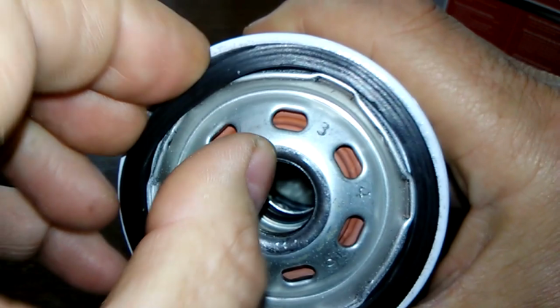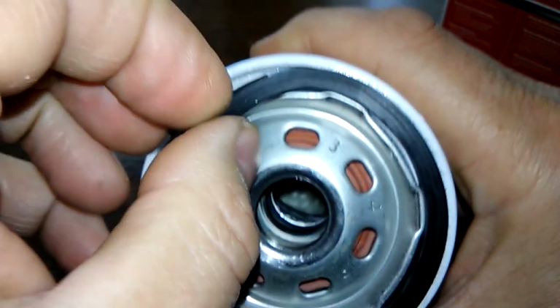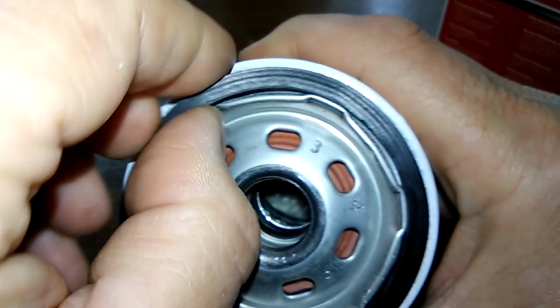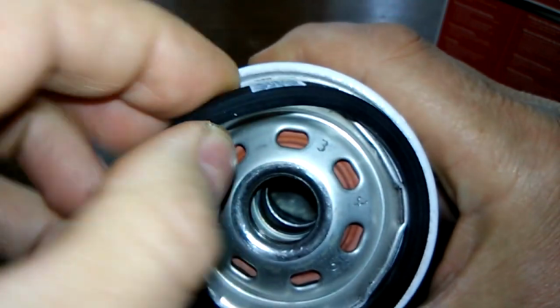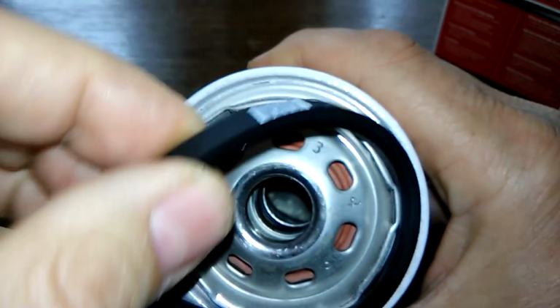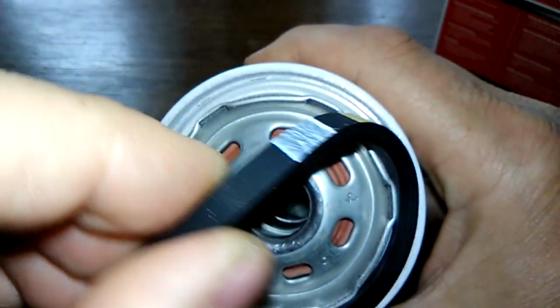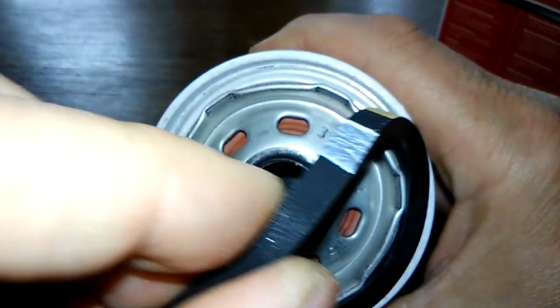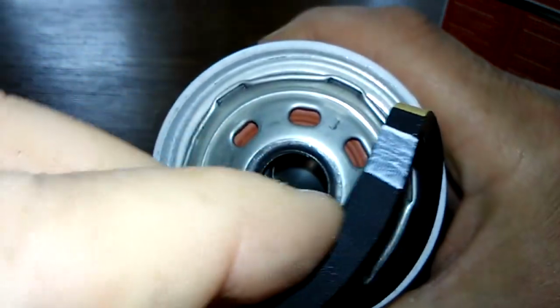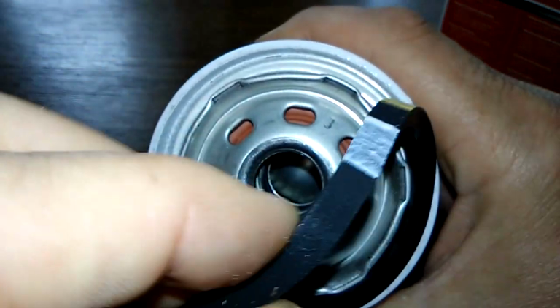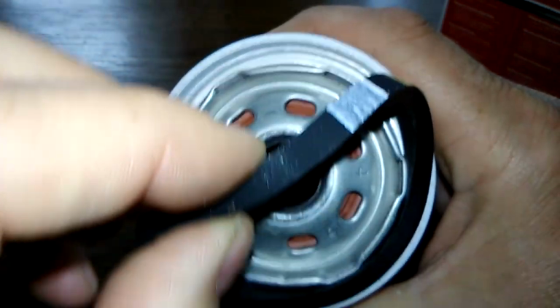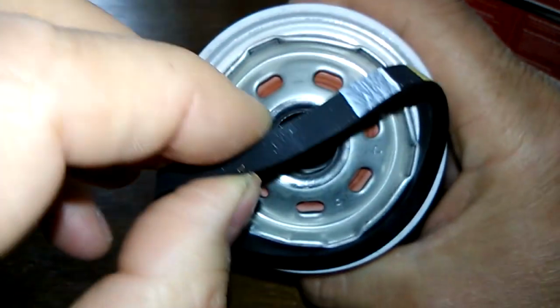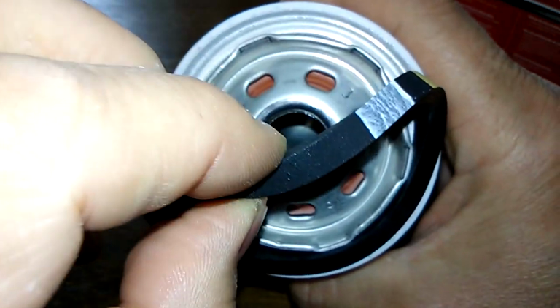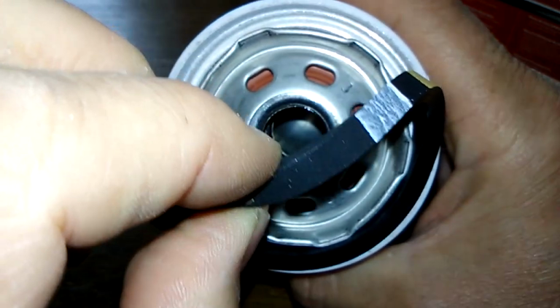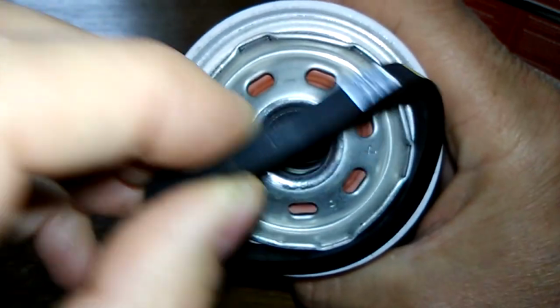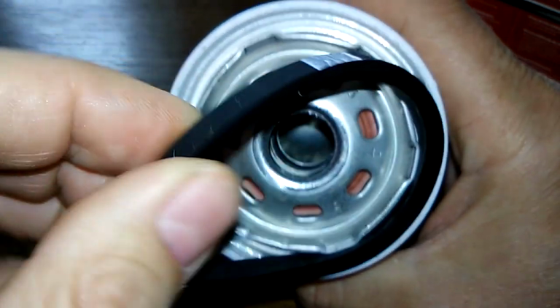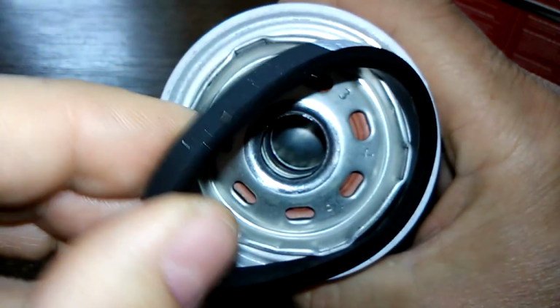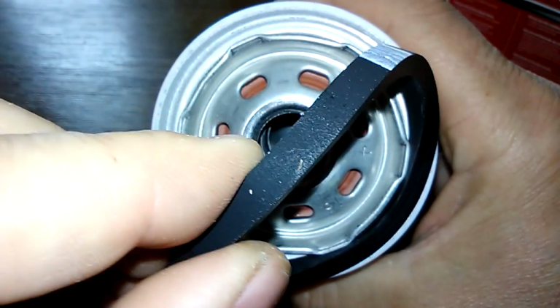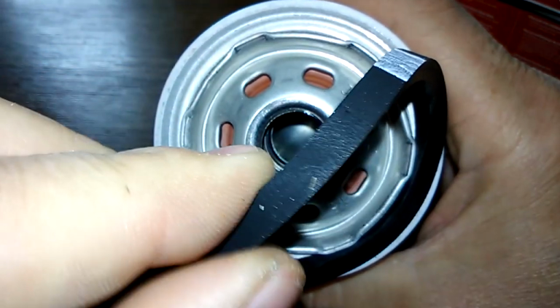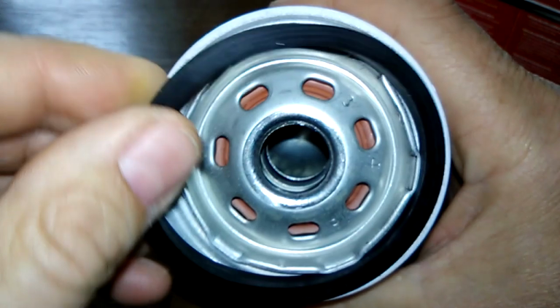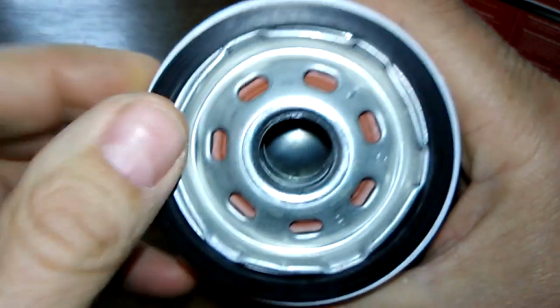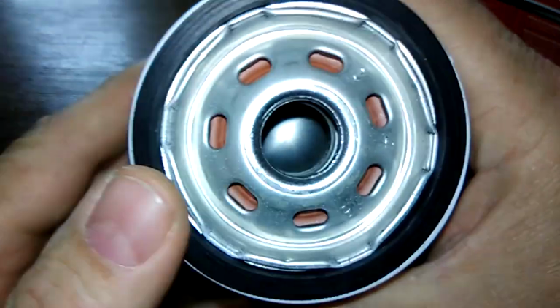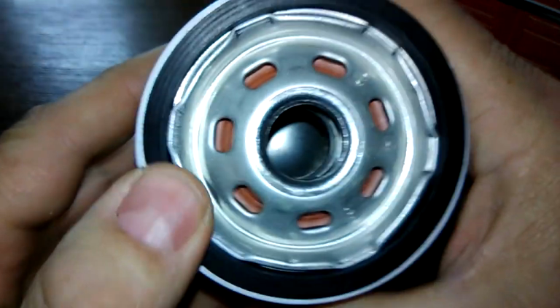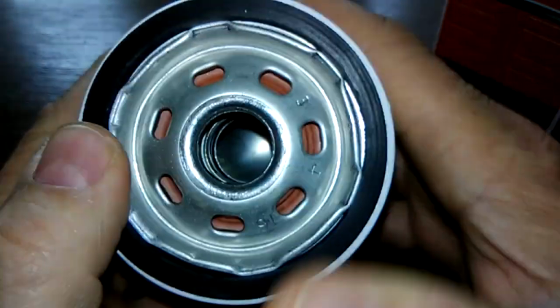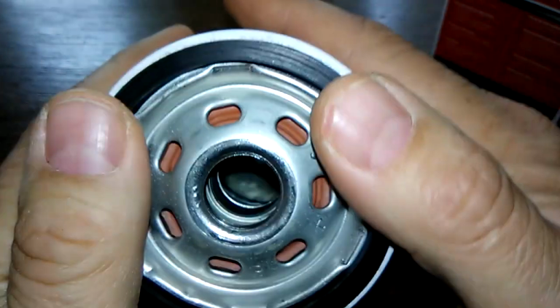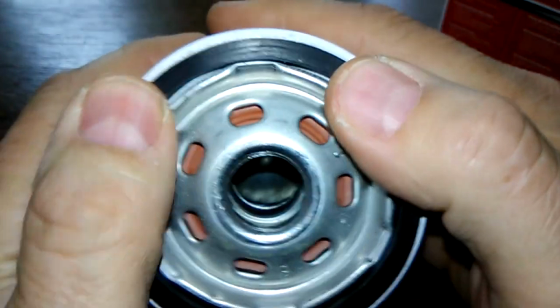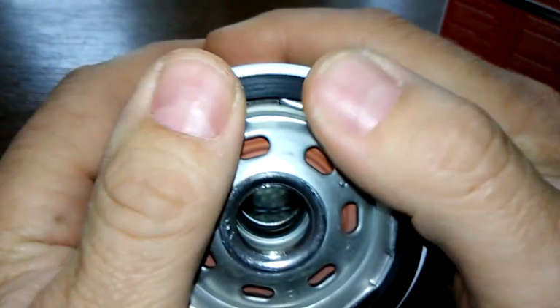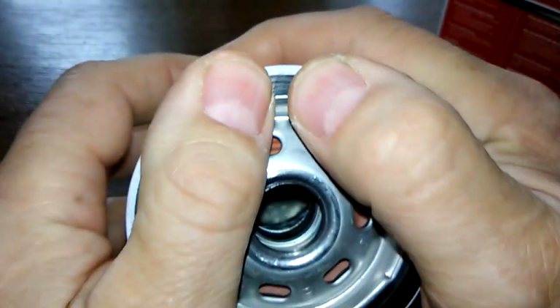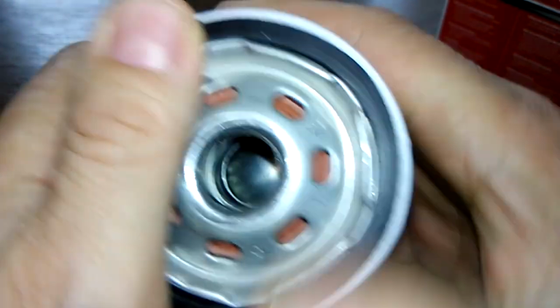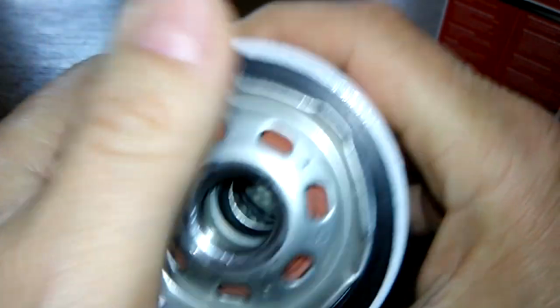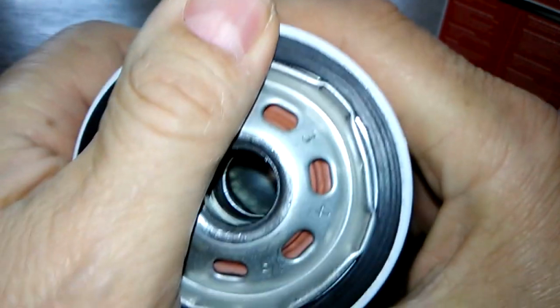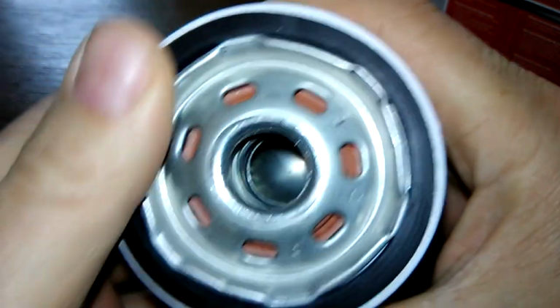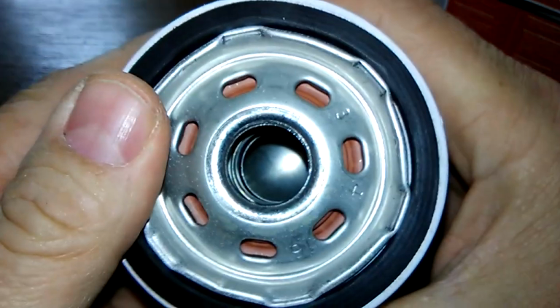It's pretty thick, and it stays on there pretty good — doesn't just fall right off.